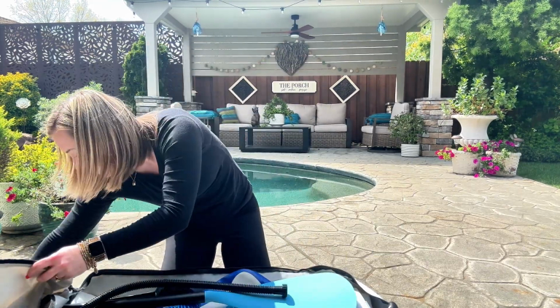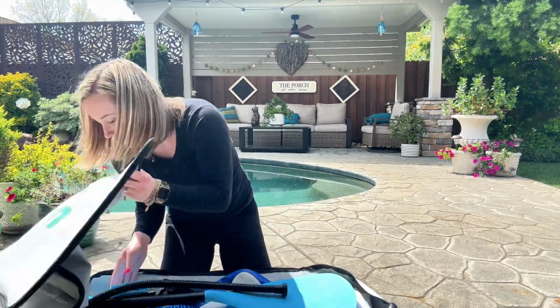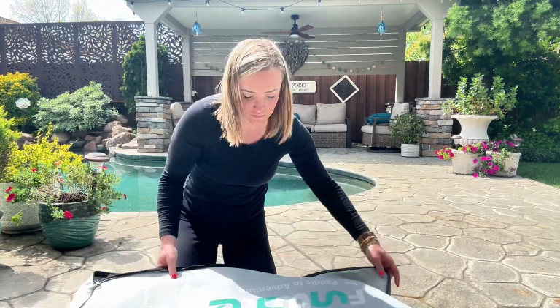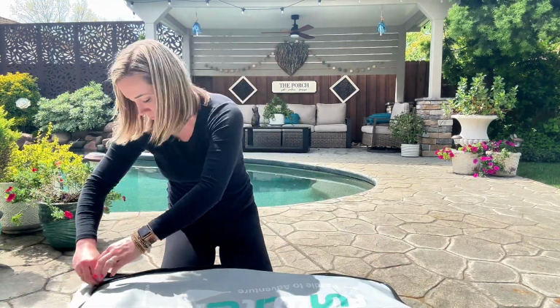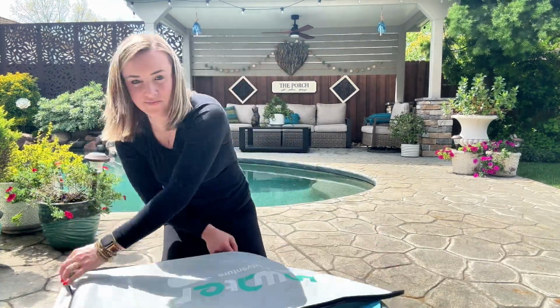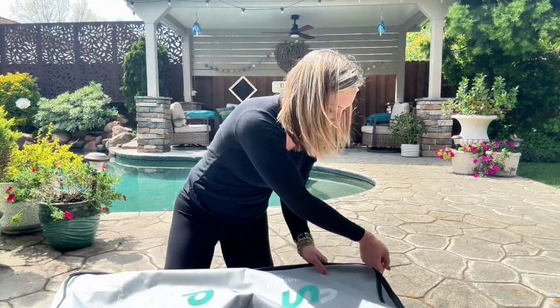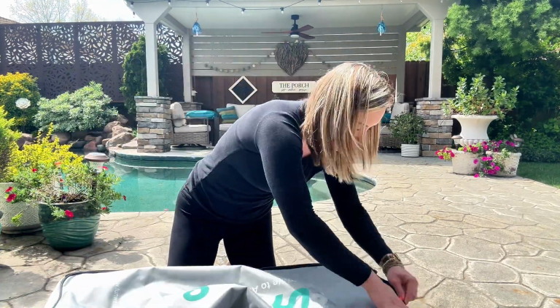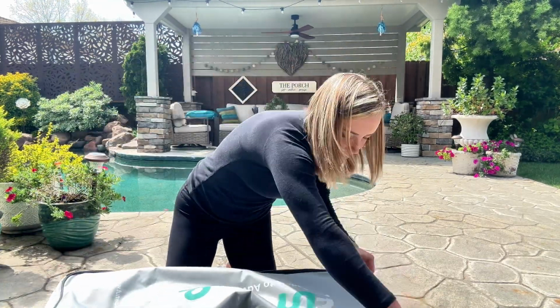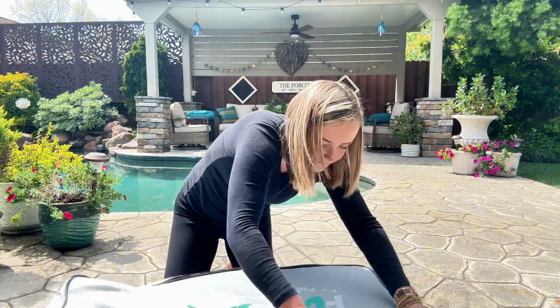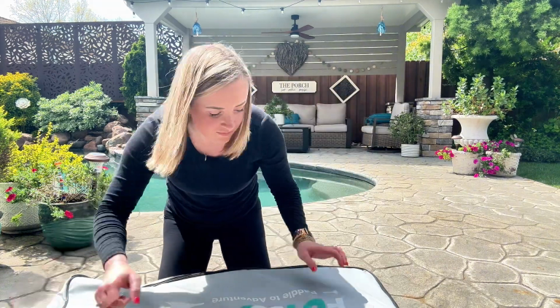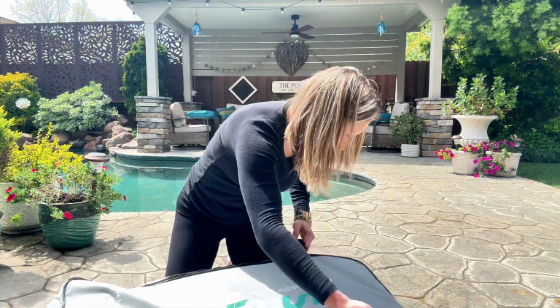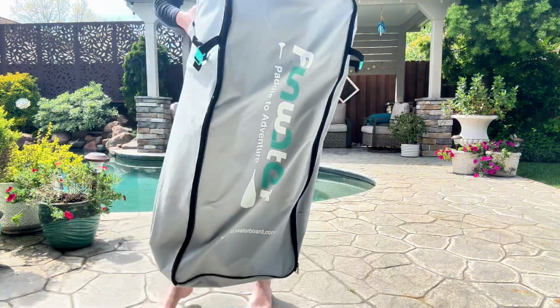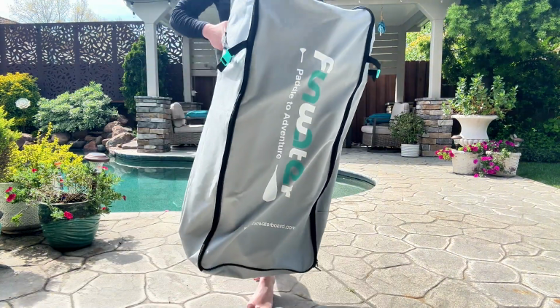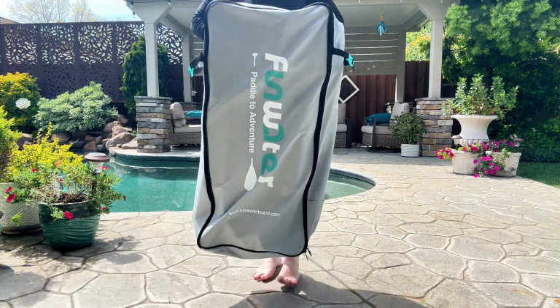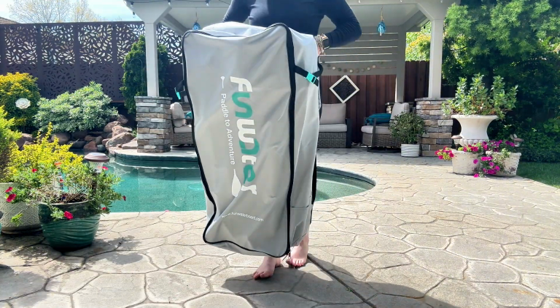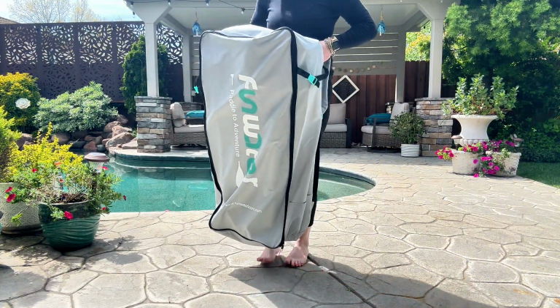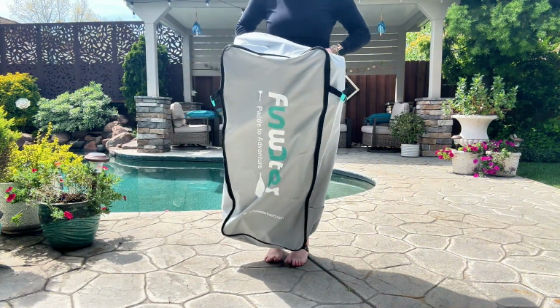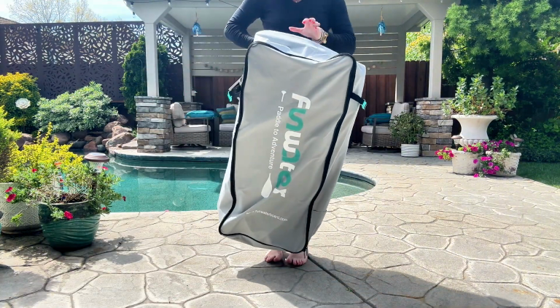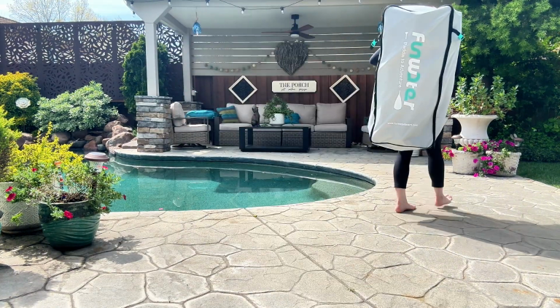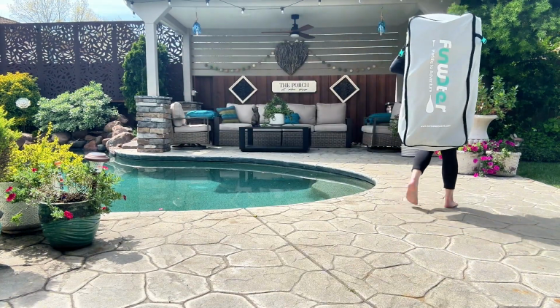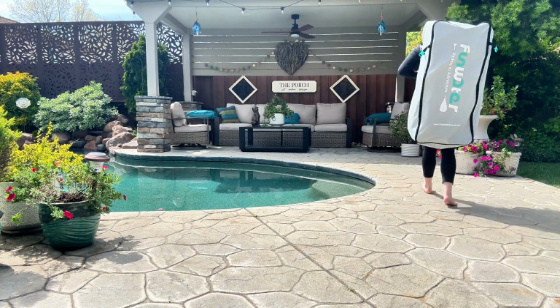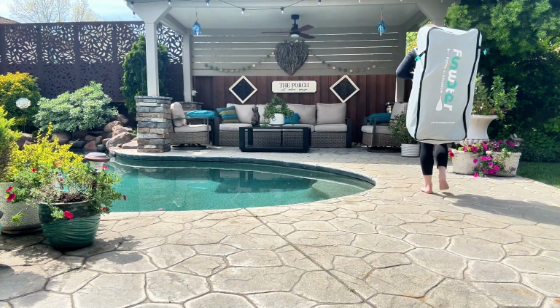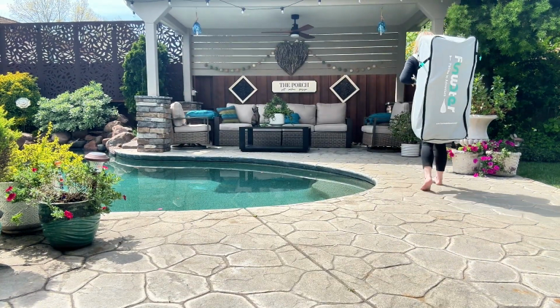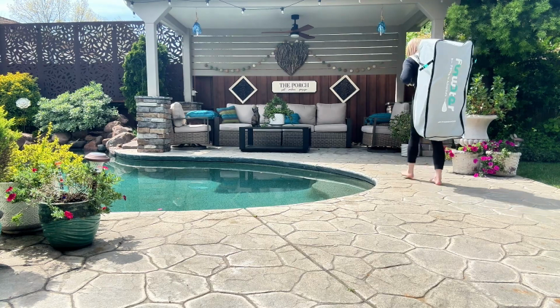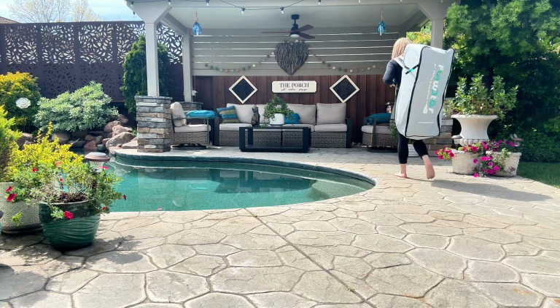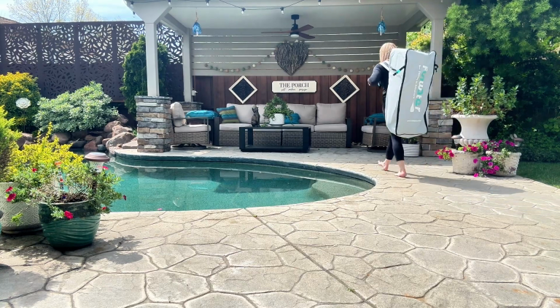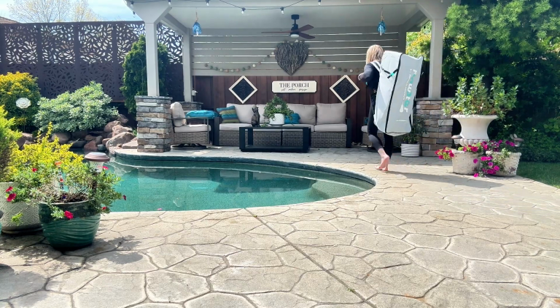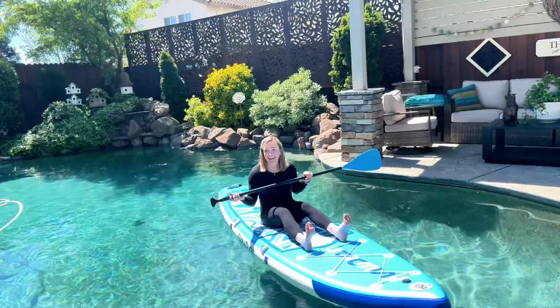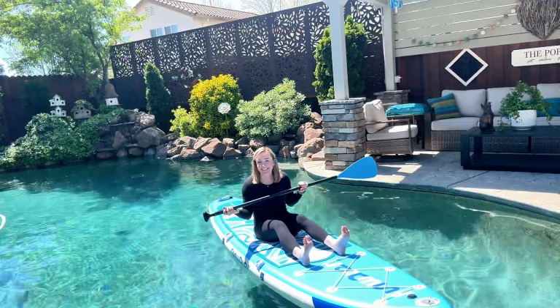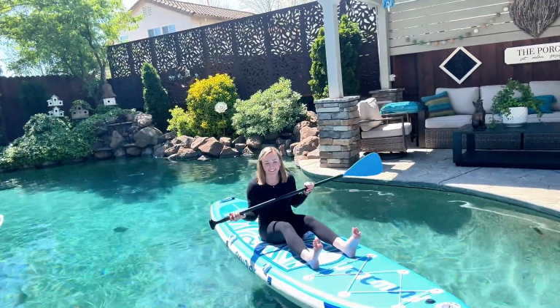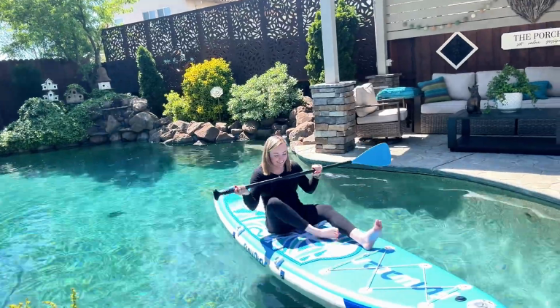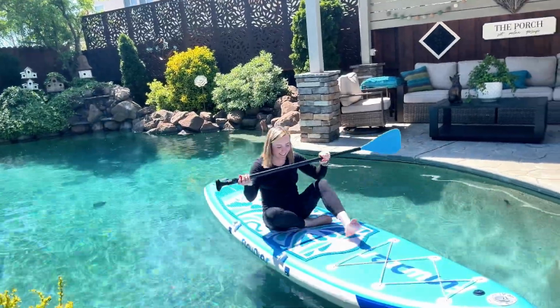The bag is great to hold all the items and can be used for storage or as a backpack. I love this product and could not be happier. If you are in the market for a beautiful board with so many extras, you cannot go wrong with this product. Thanks for watching.